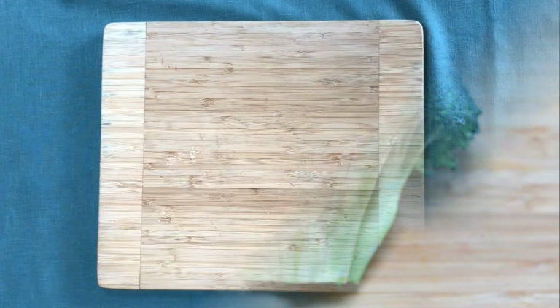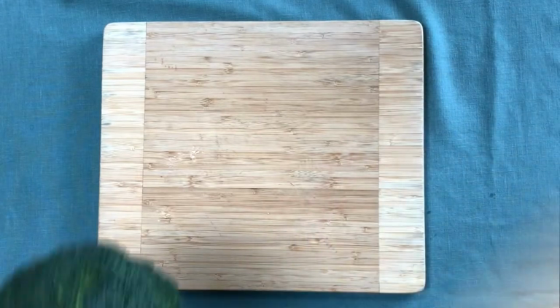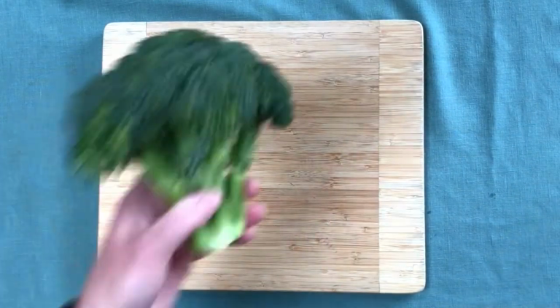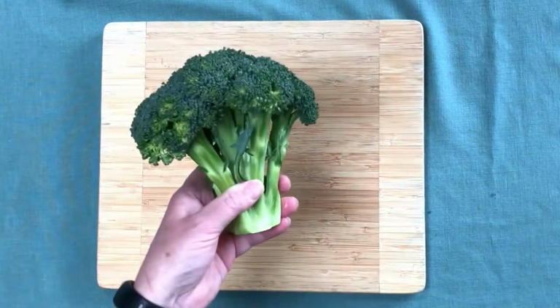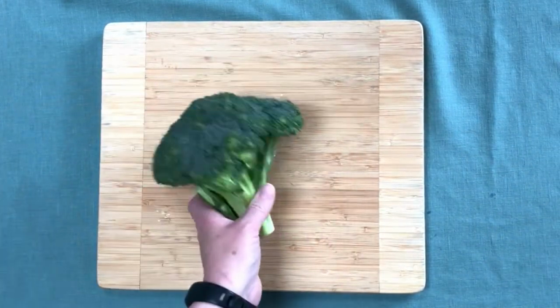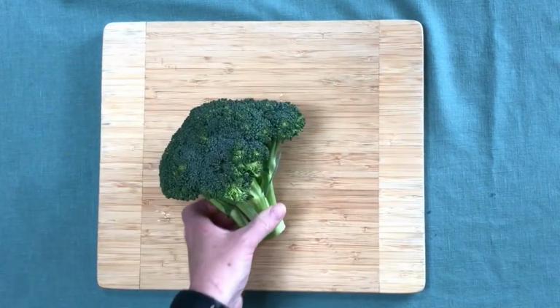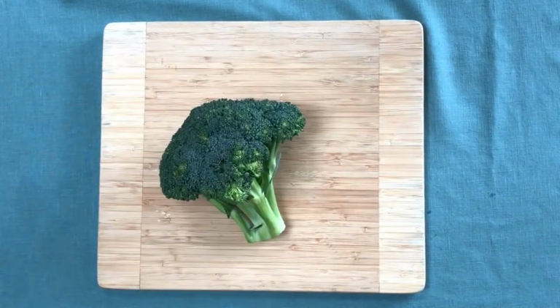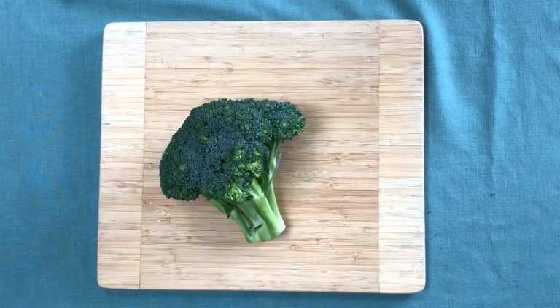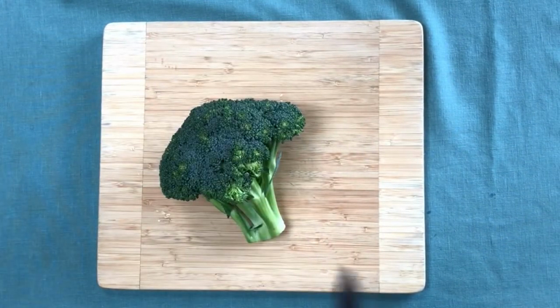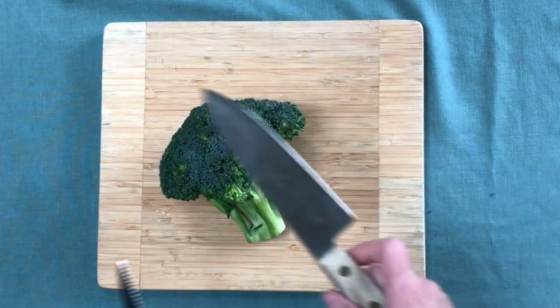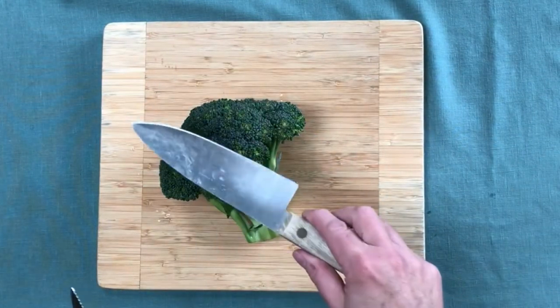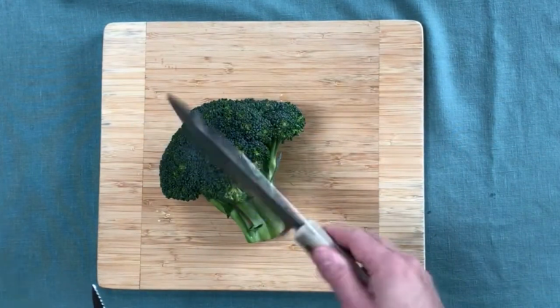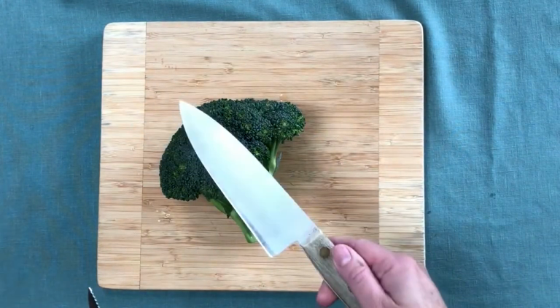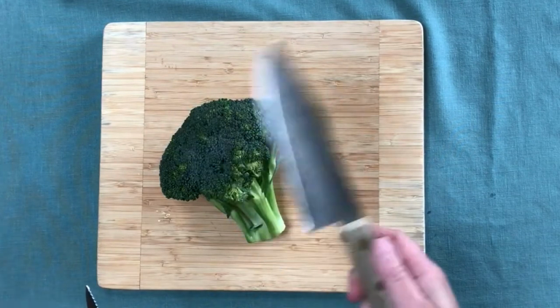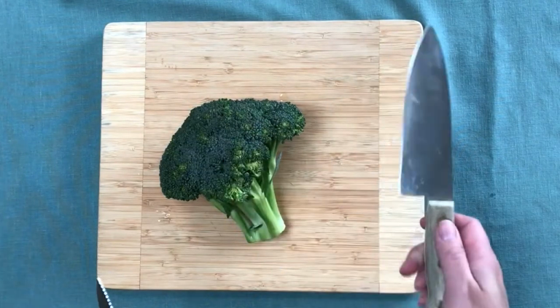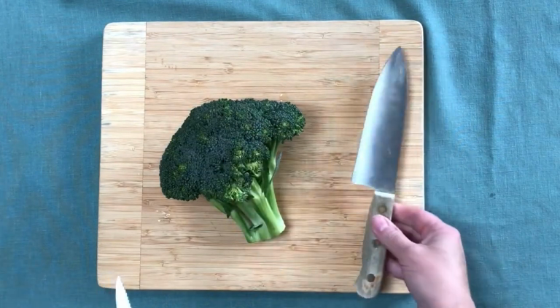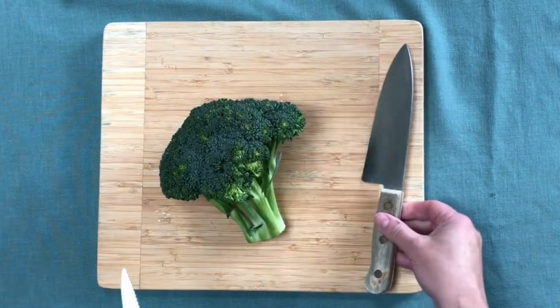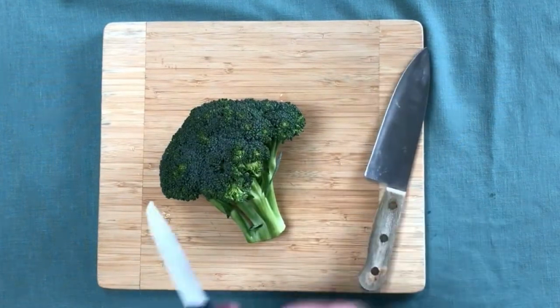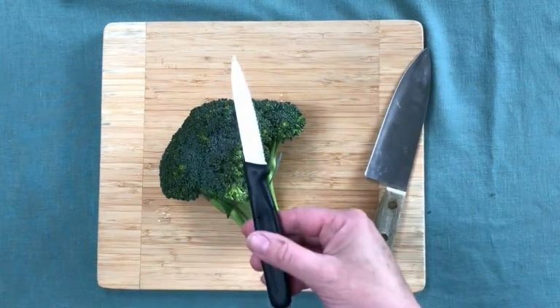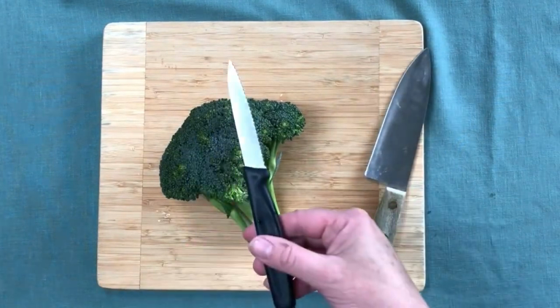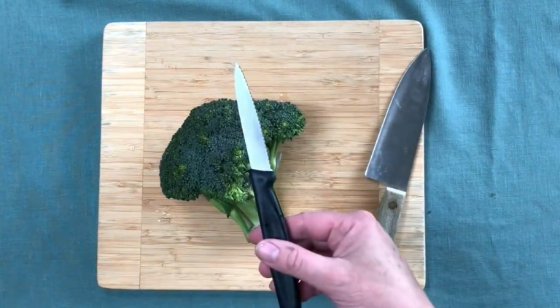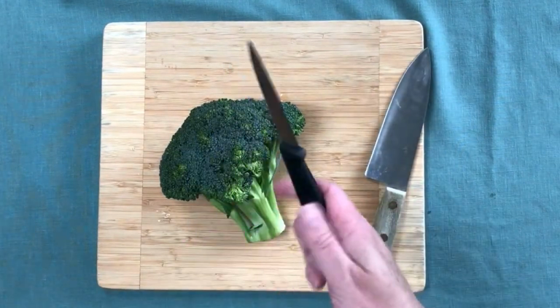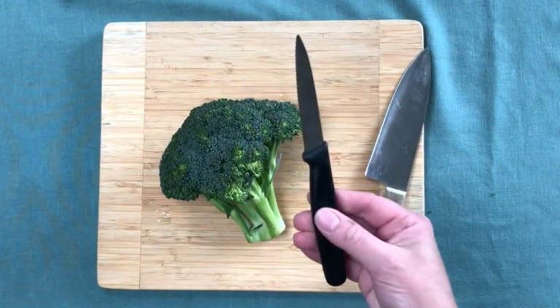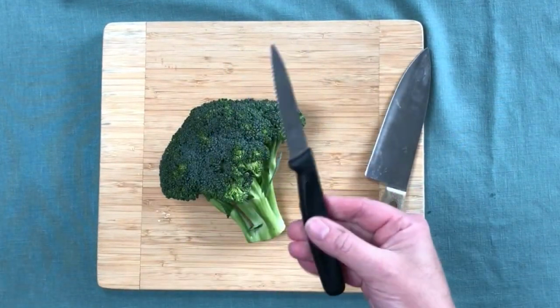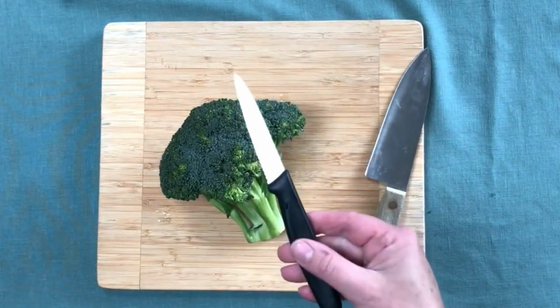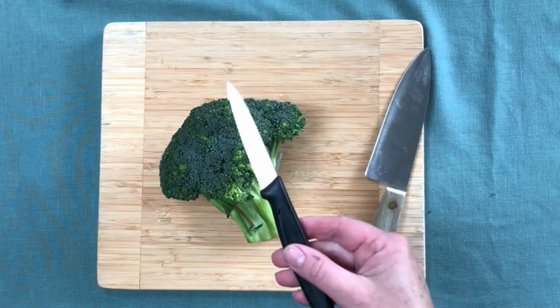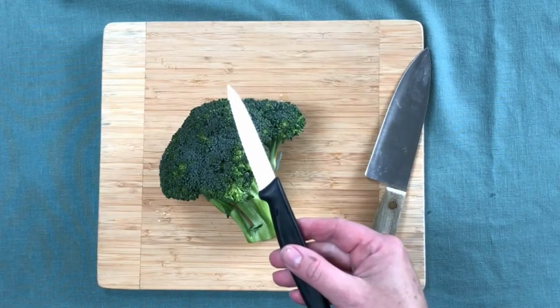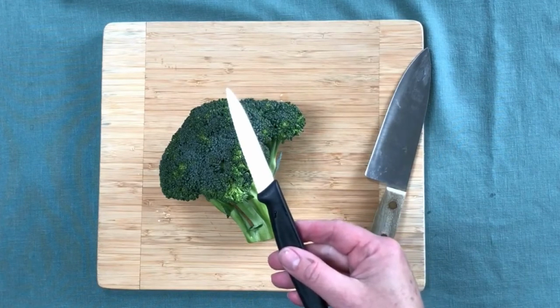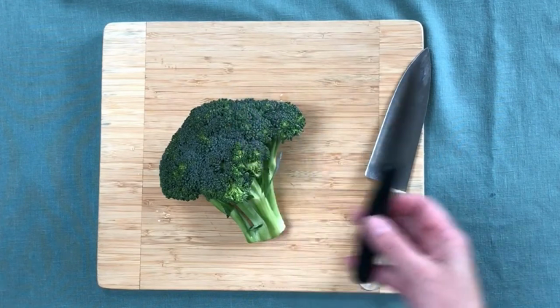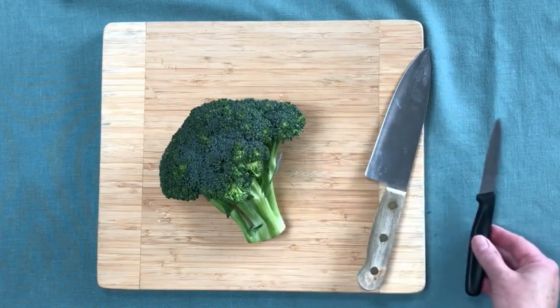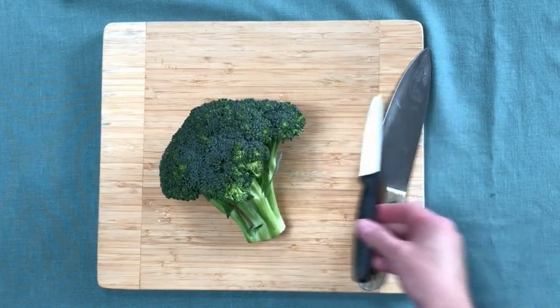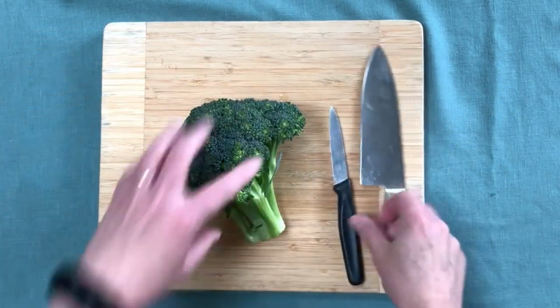We're going to take our broccoli, and the first thing we need is a knife — just a regular knife — and then a smaller knife to kind of peel the stocks.